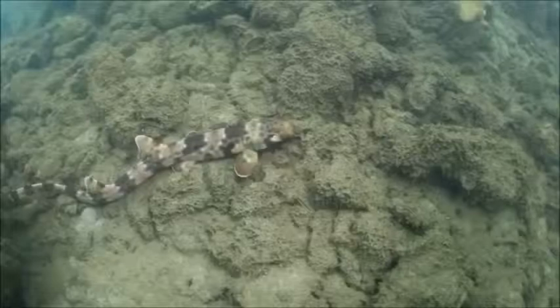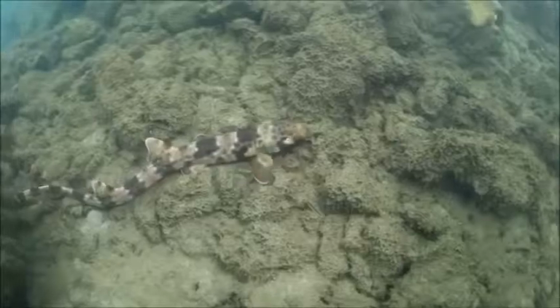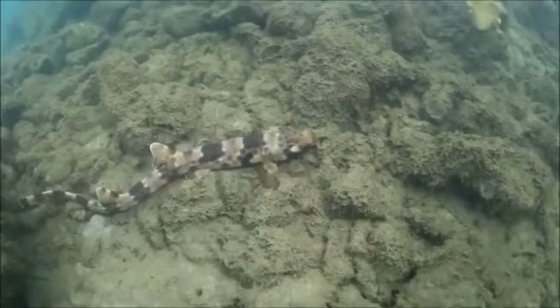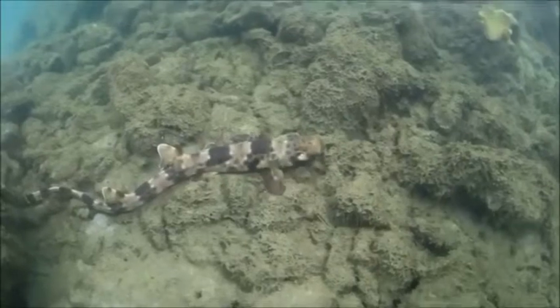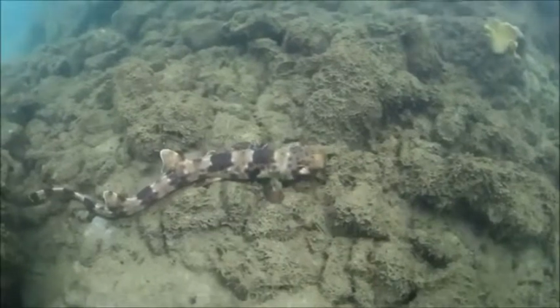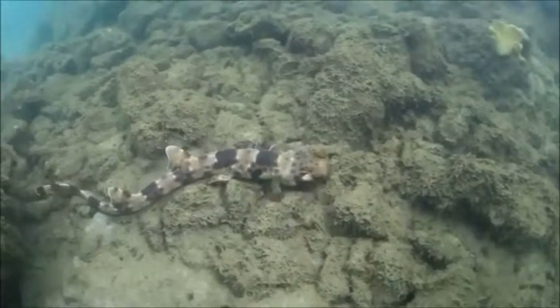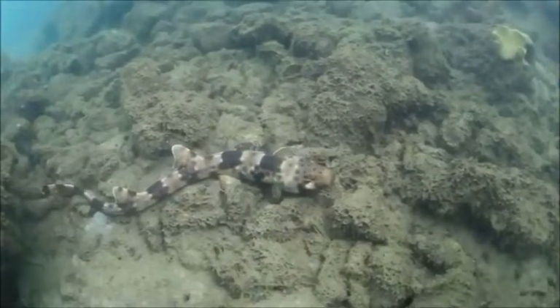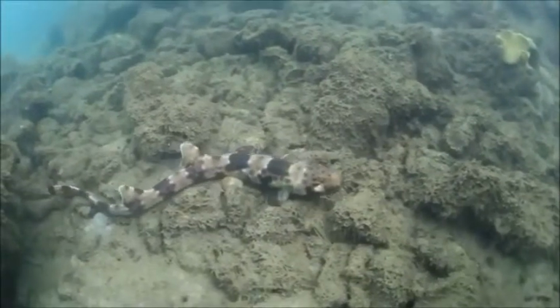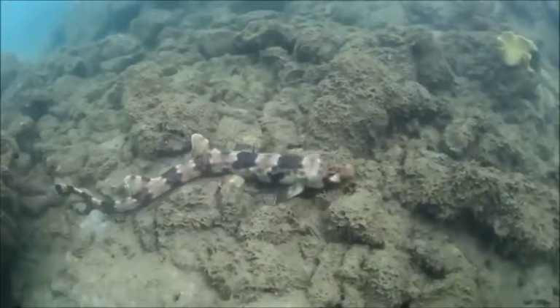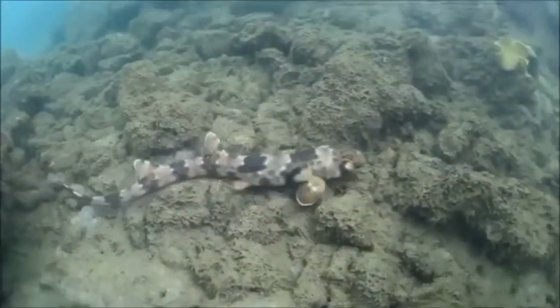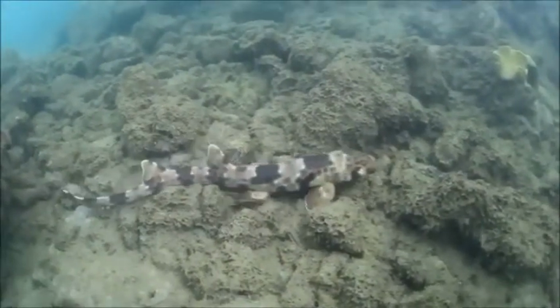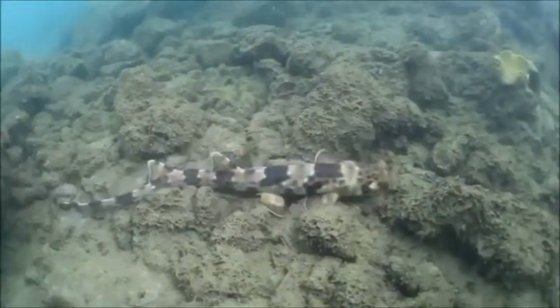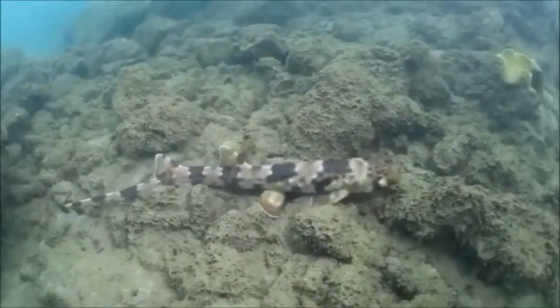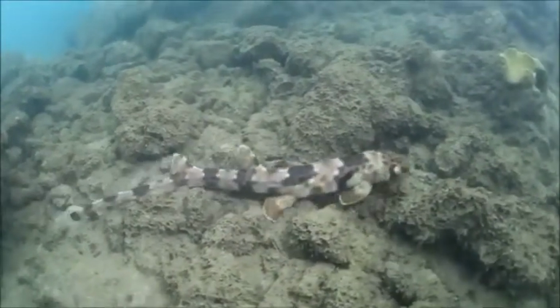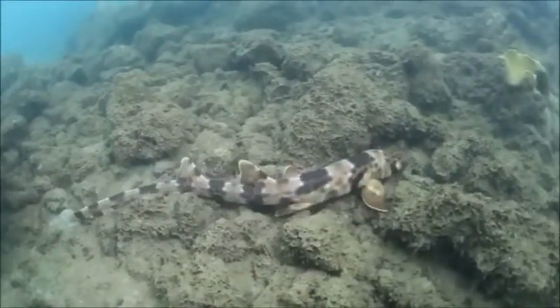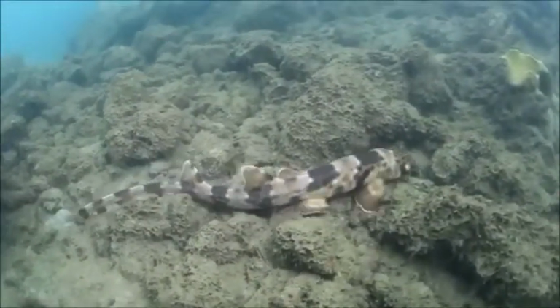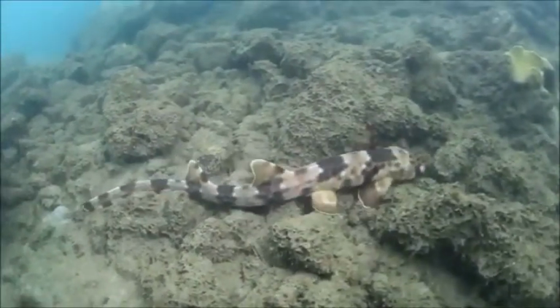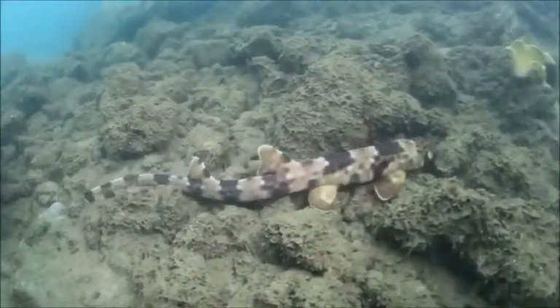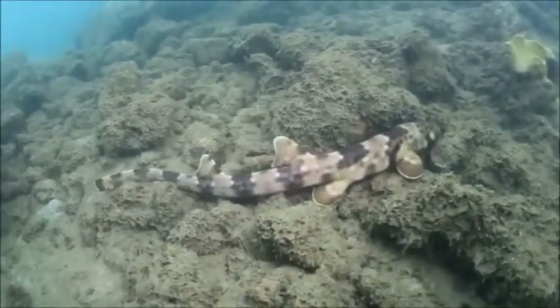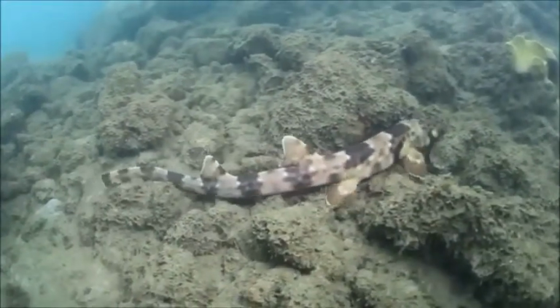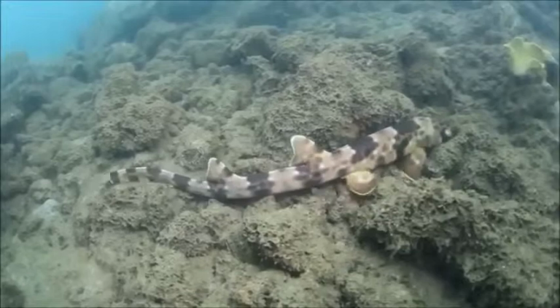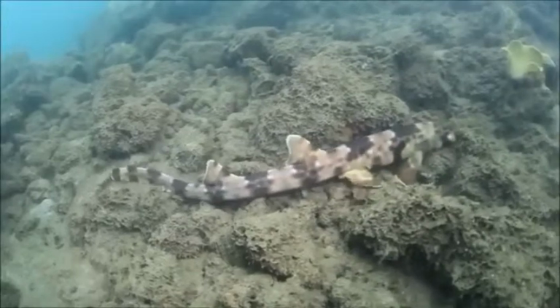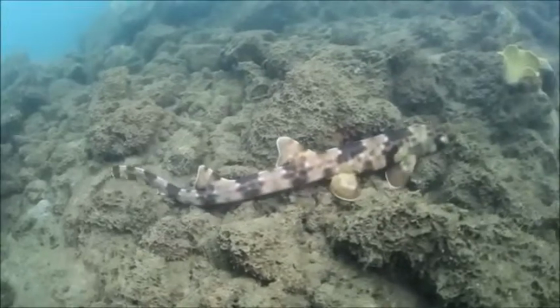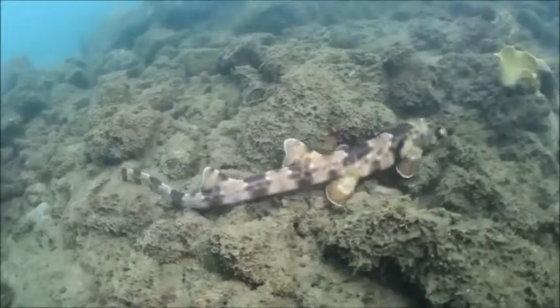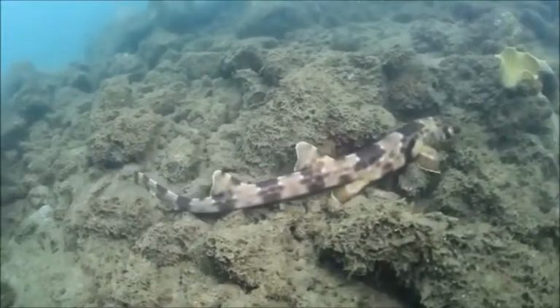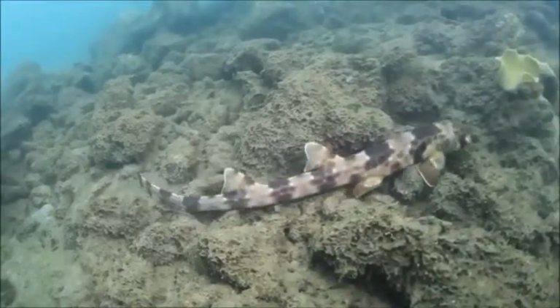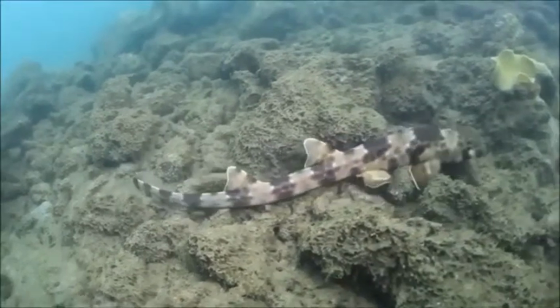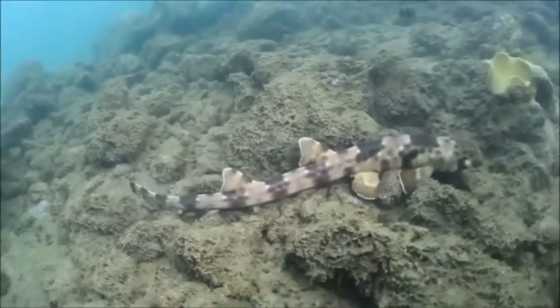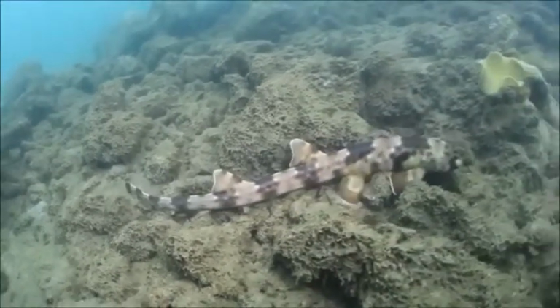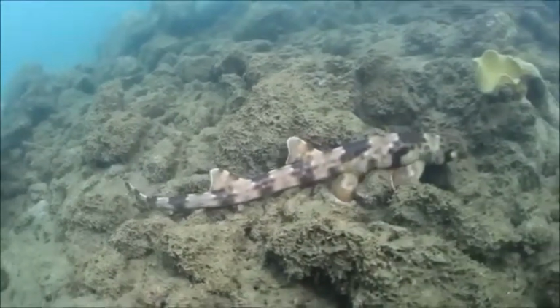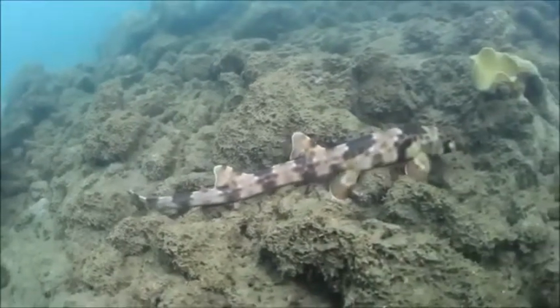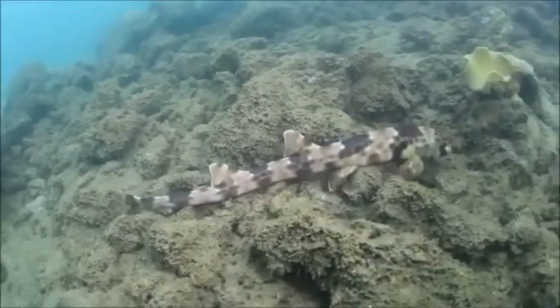A long-tail, slender-bodied shark walks across the sea floor, rather than swim, by wriggling its body and pushing with its pectoral and pelvic fins.